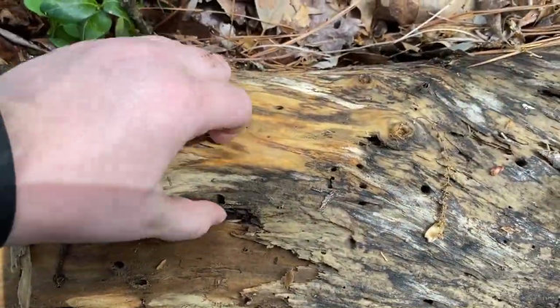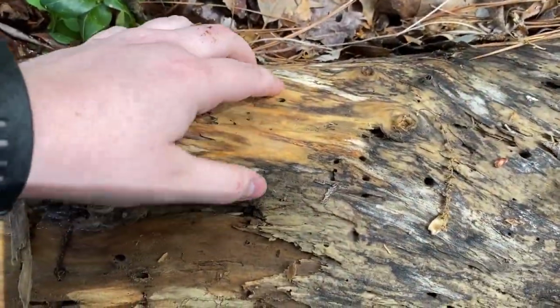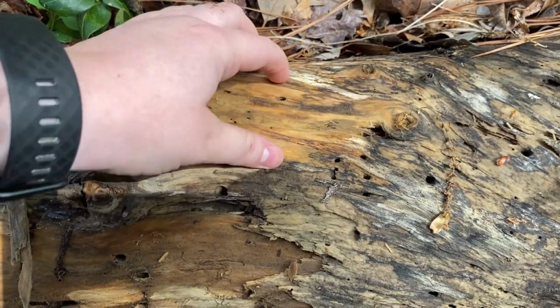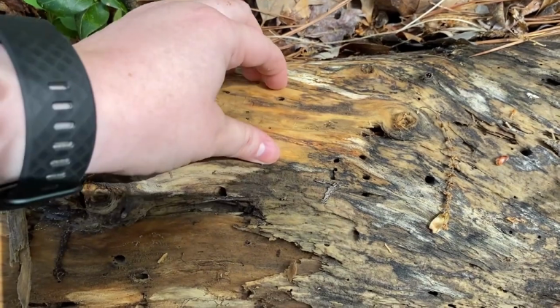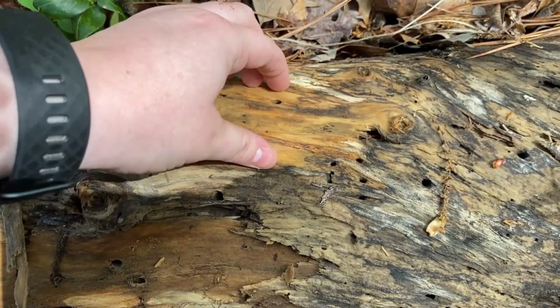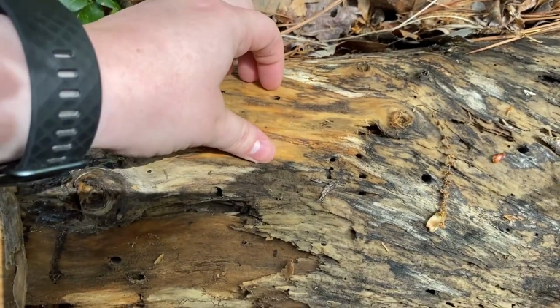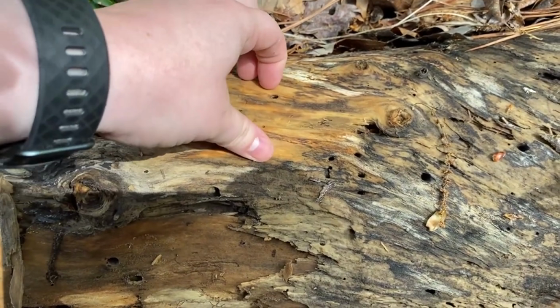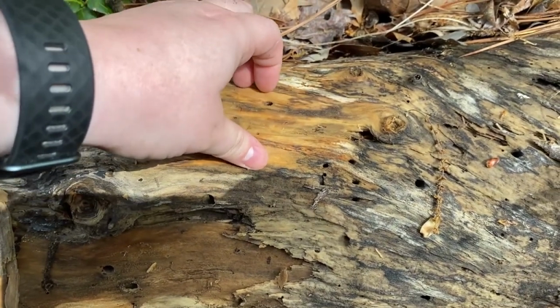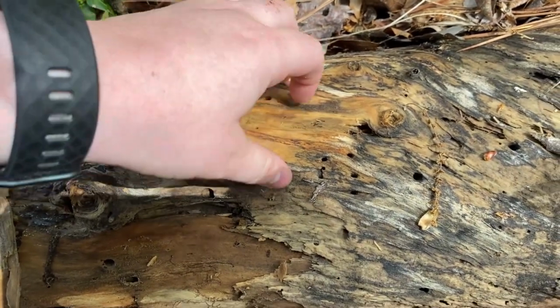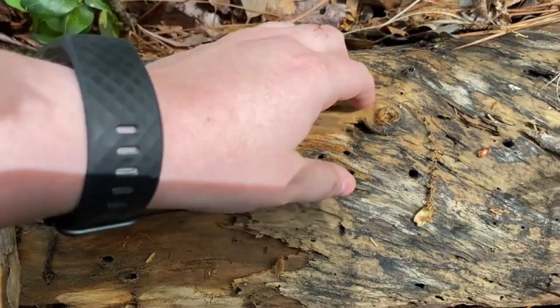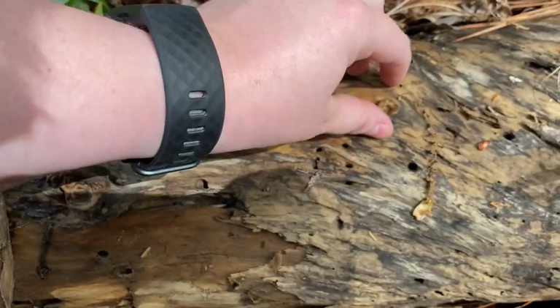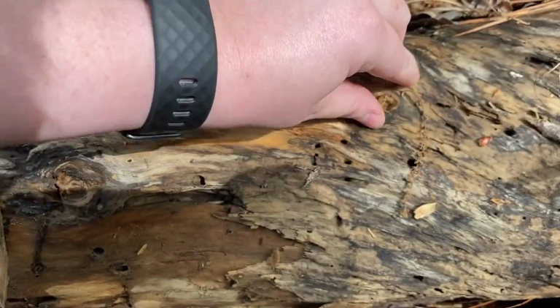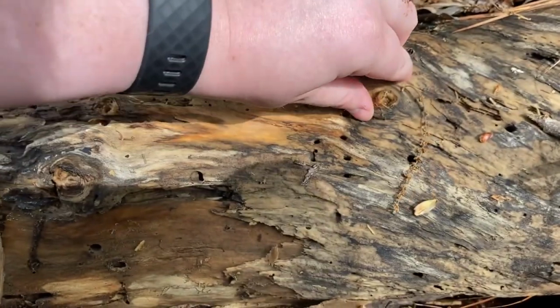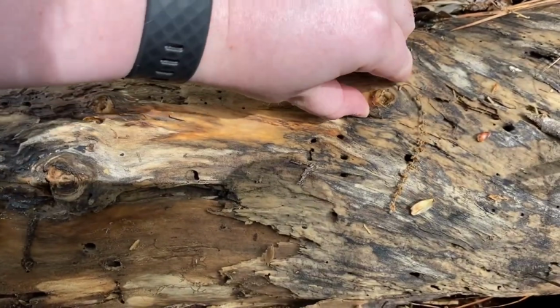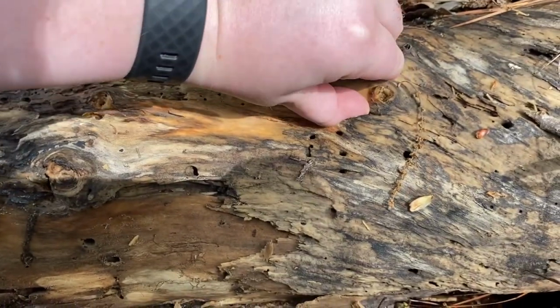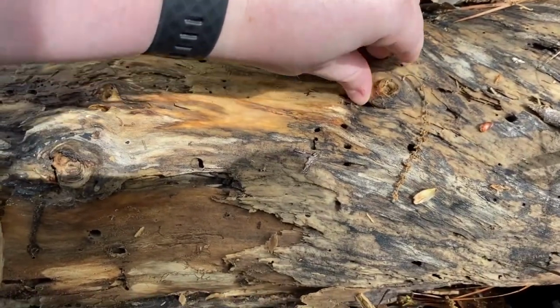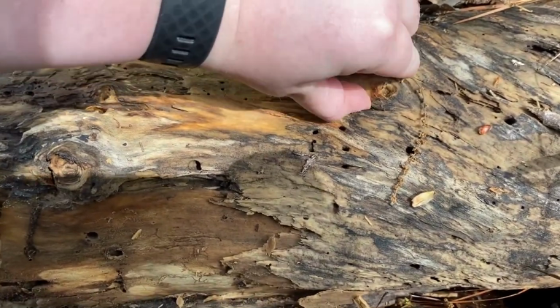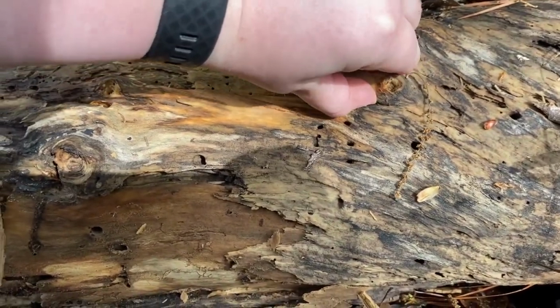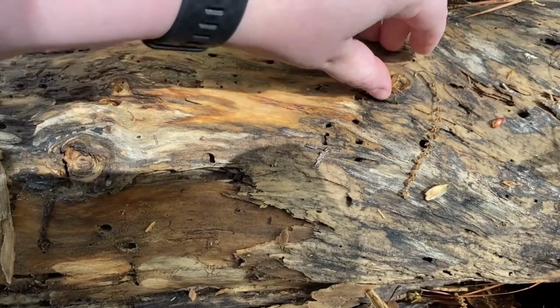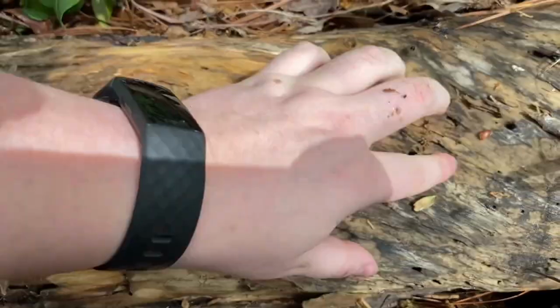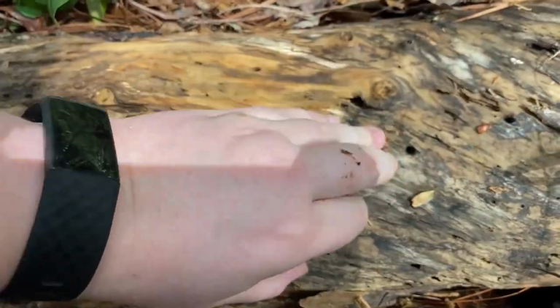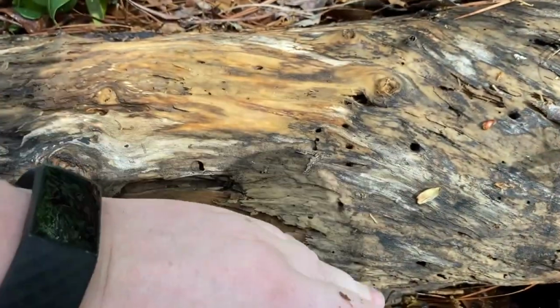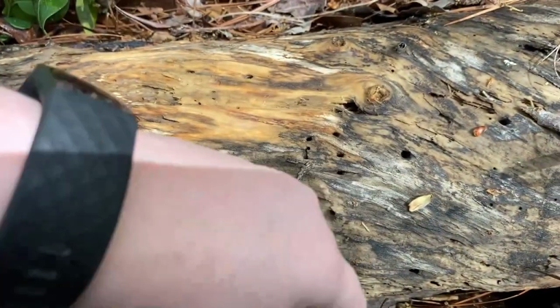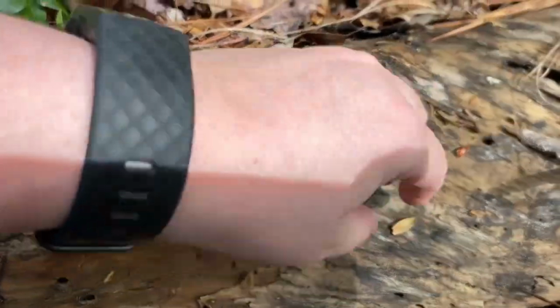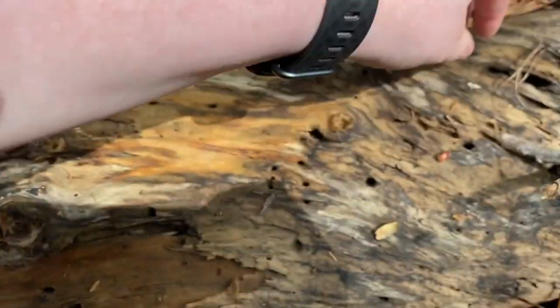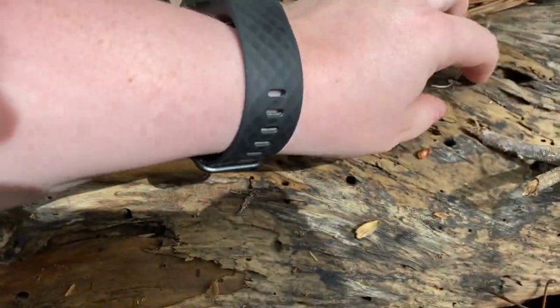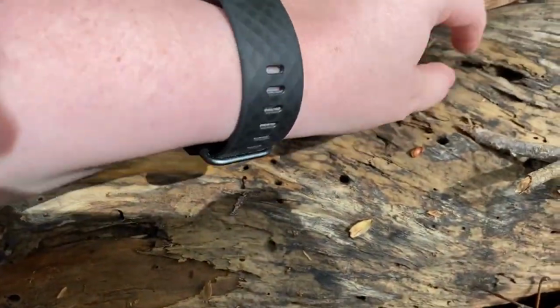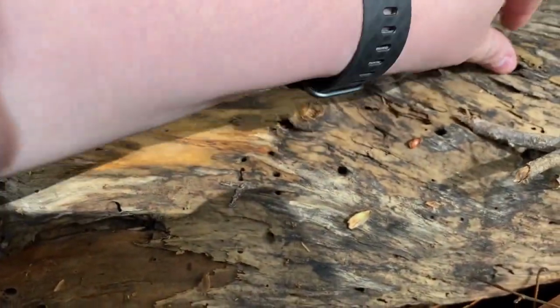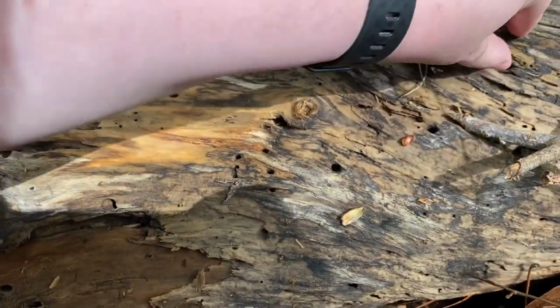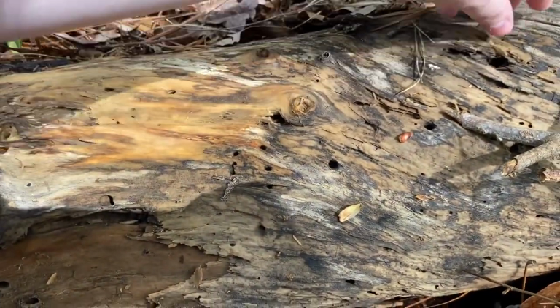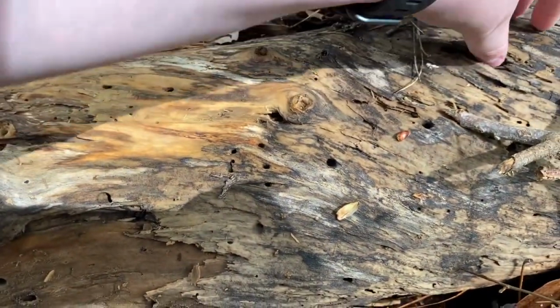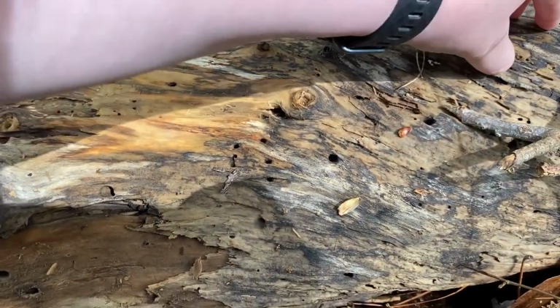Here's a place that I need a tool to dig into. The wood isn't really broken here so it's hard to get a grip to break off the pieces, but there are quite a few holes here that I'd like to look into to see if there are any queens inside.